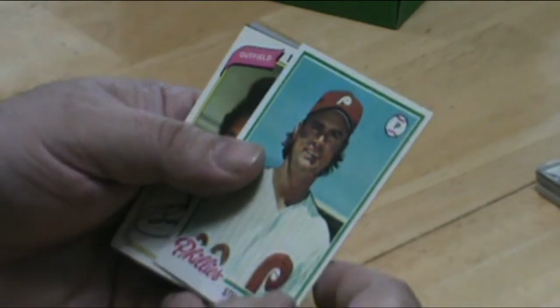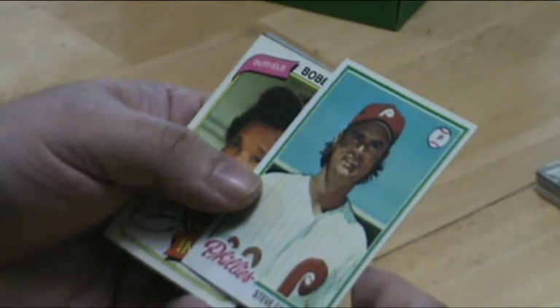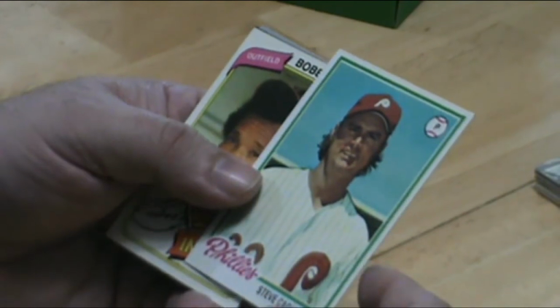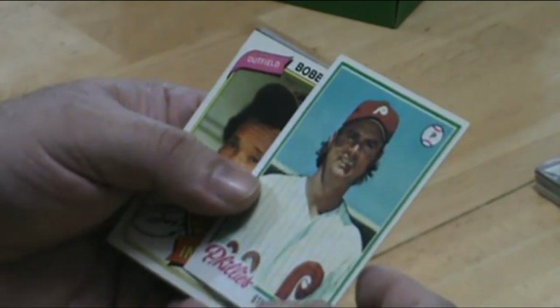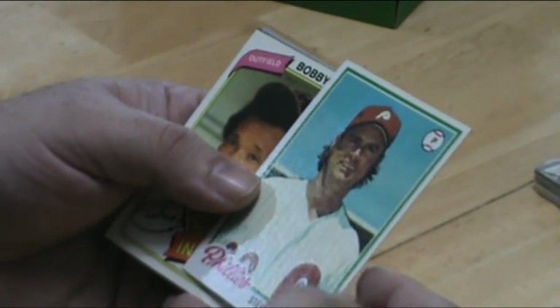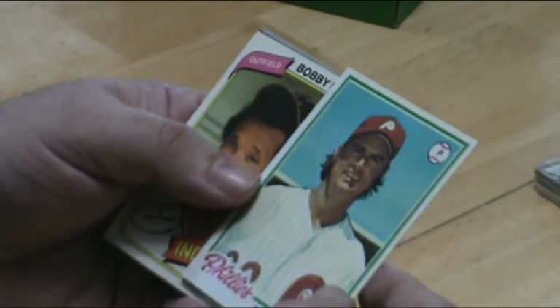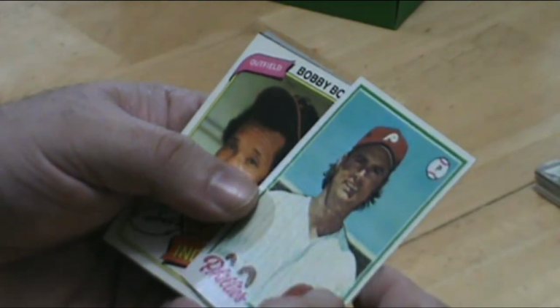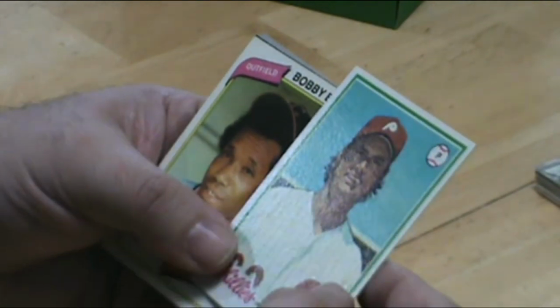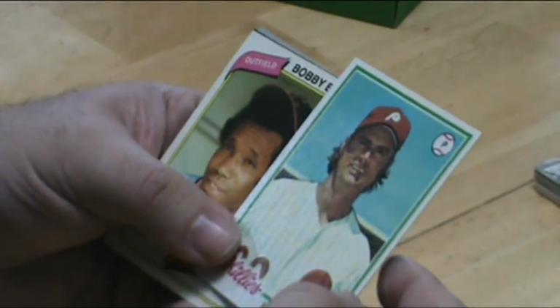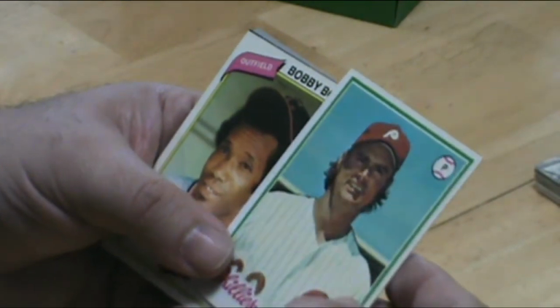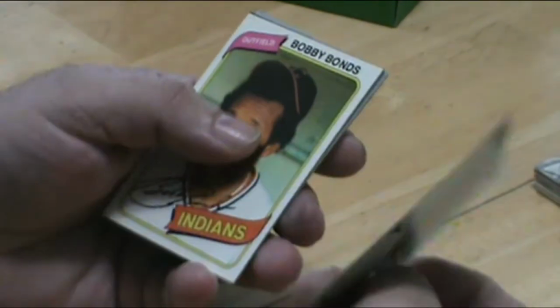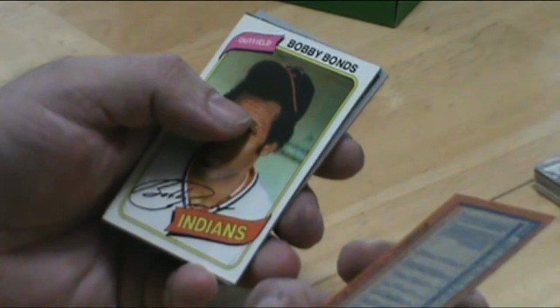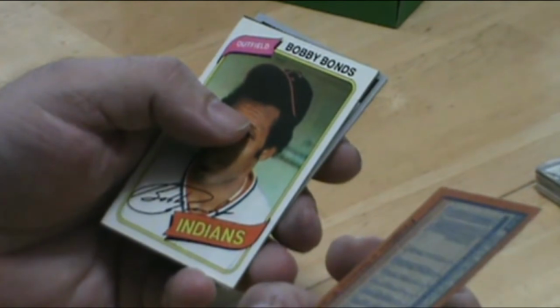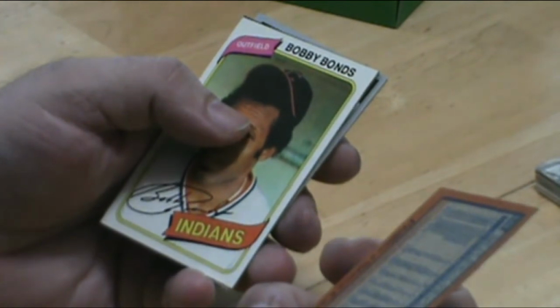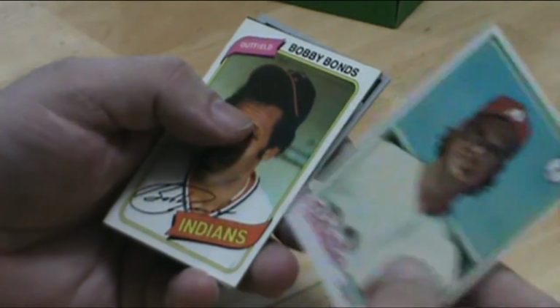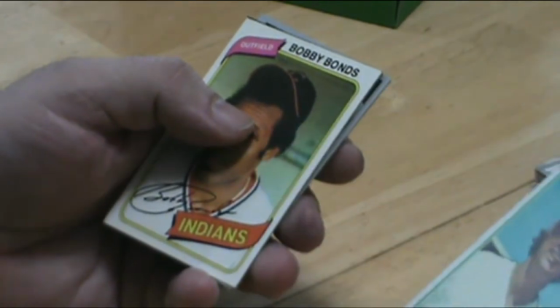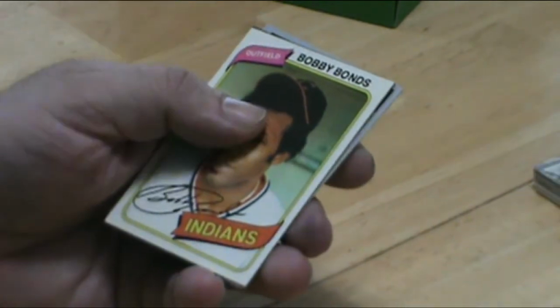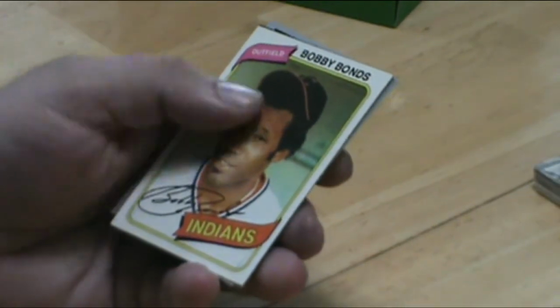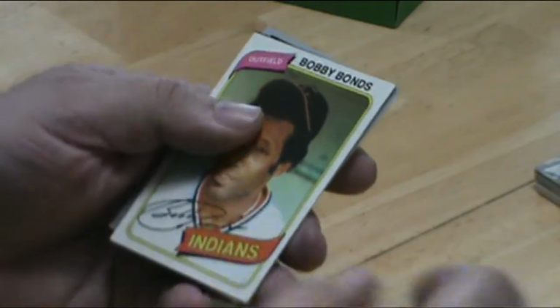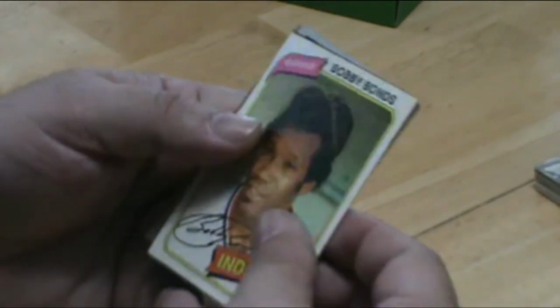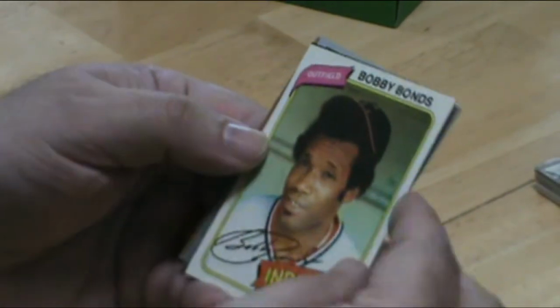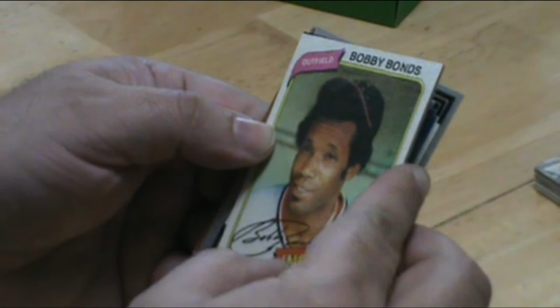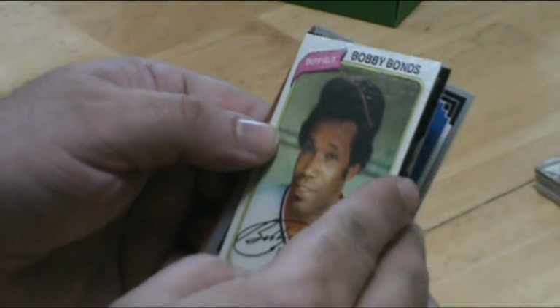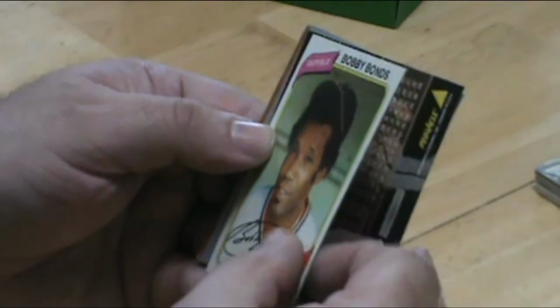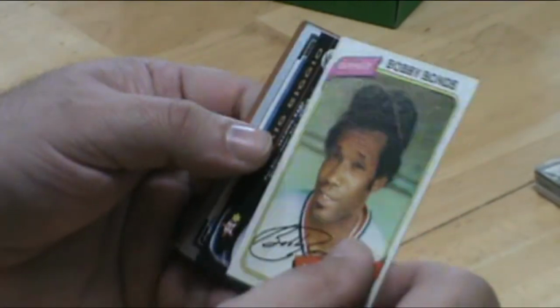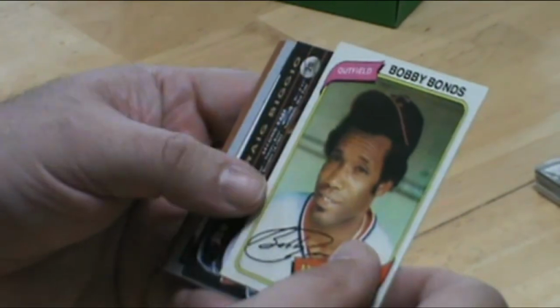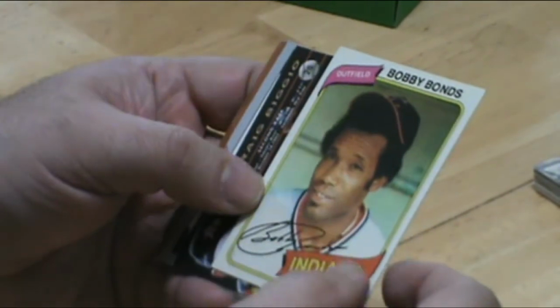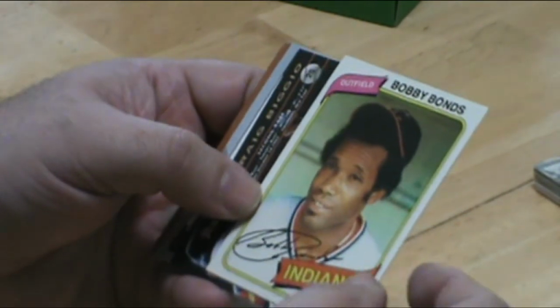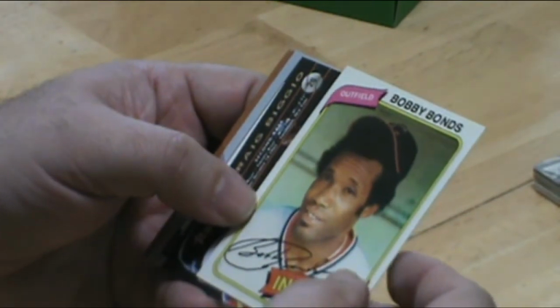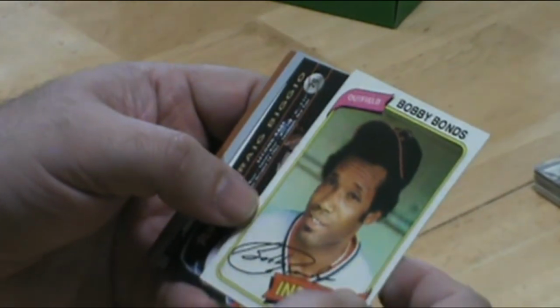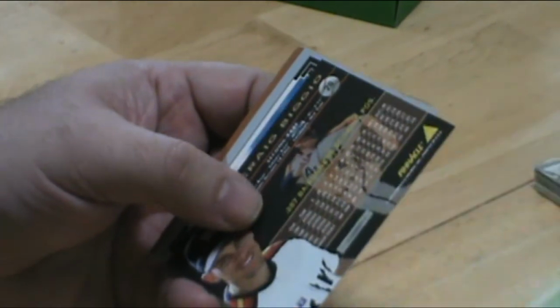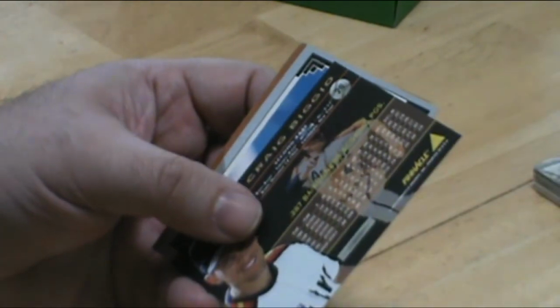Steve Carlton — again, probably my favorite player of all time, great card to add to the collection. And of course Barry Bonds' dad, Bobby Bonds, back in the day with the Indians.